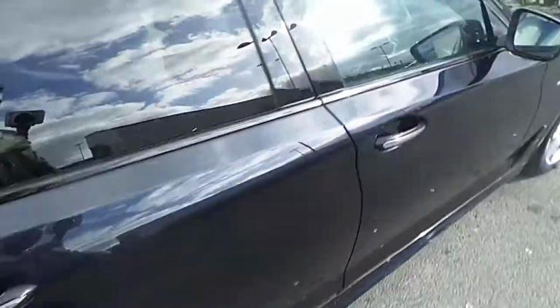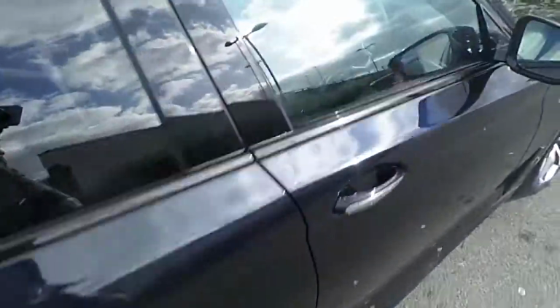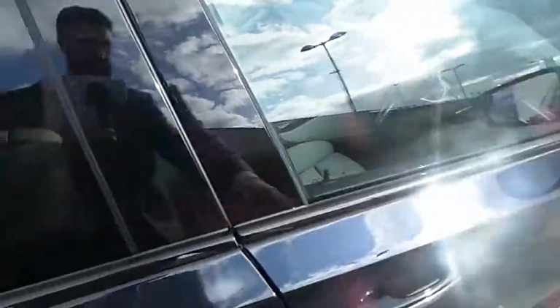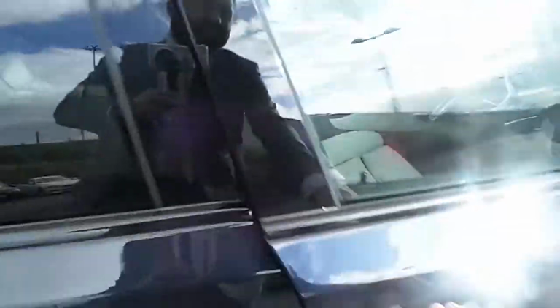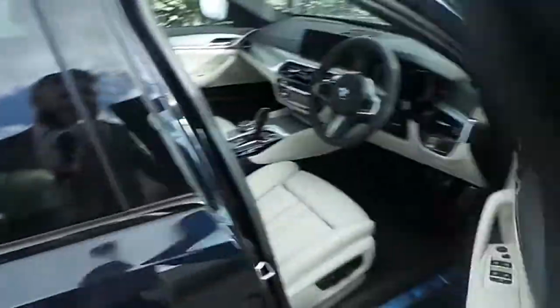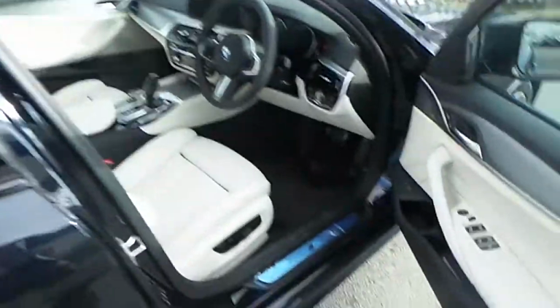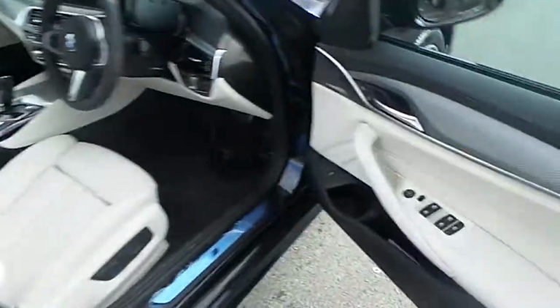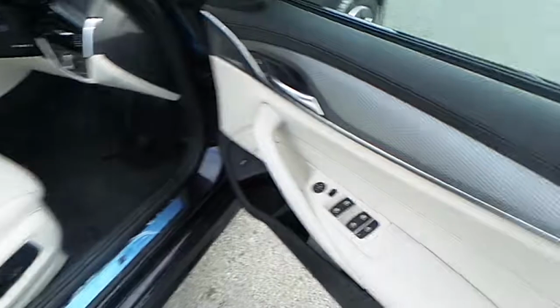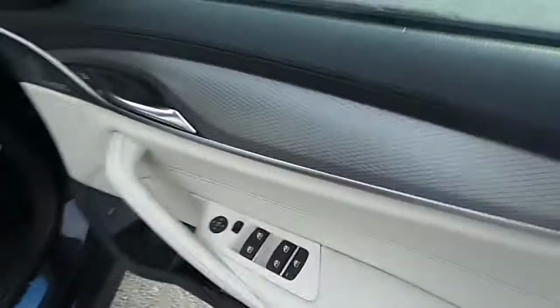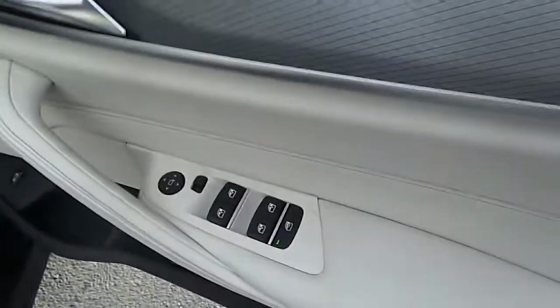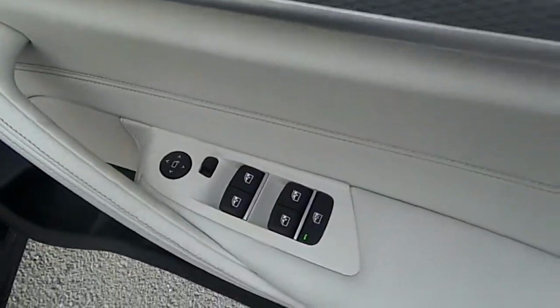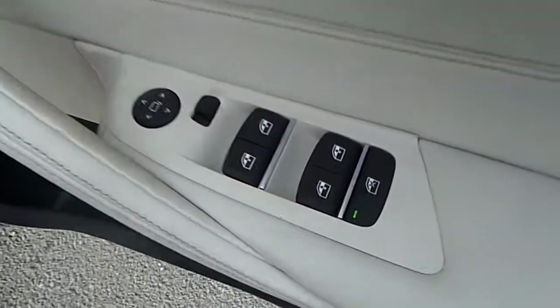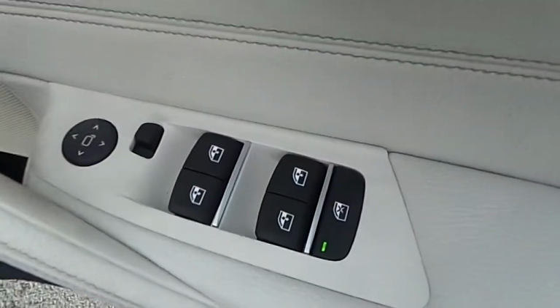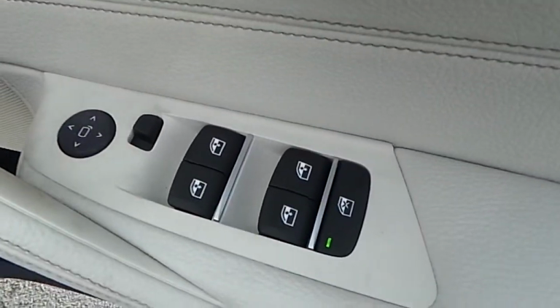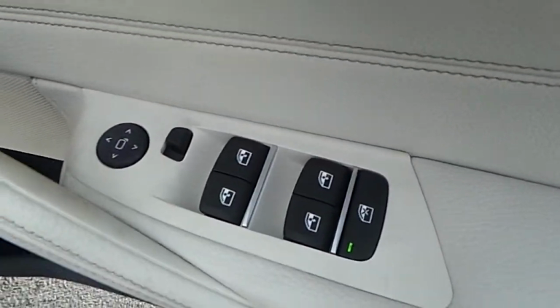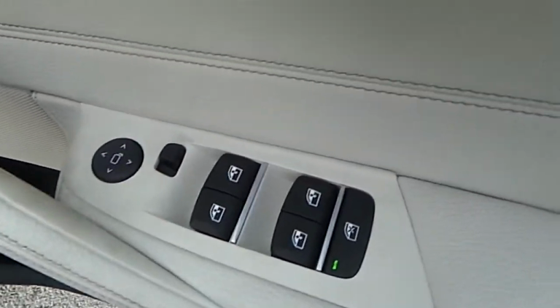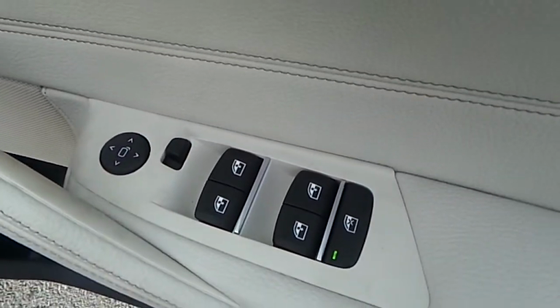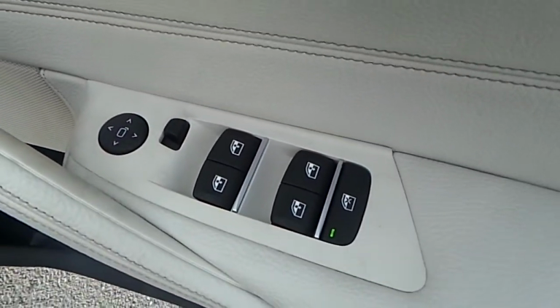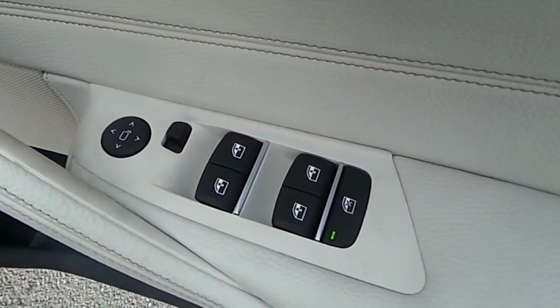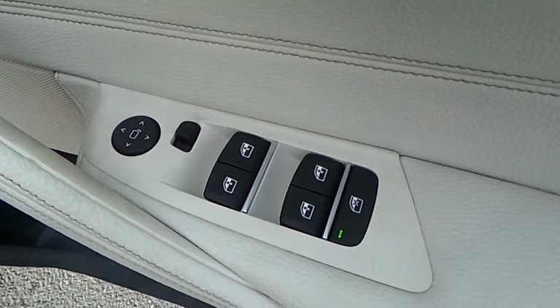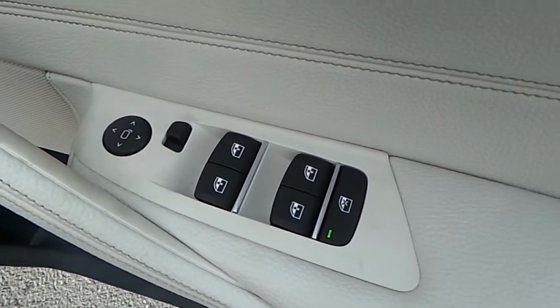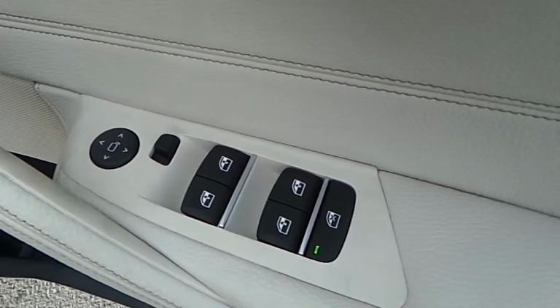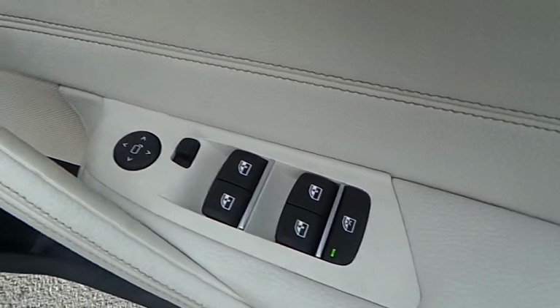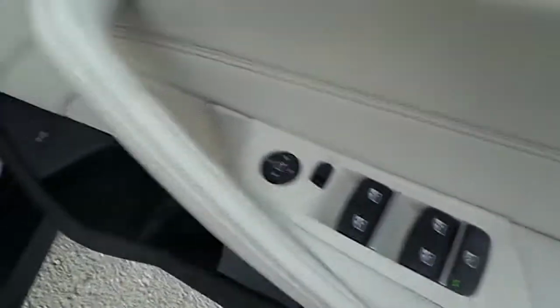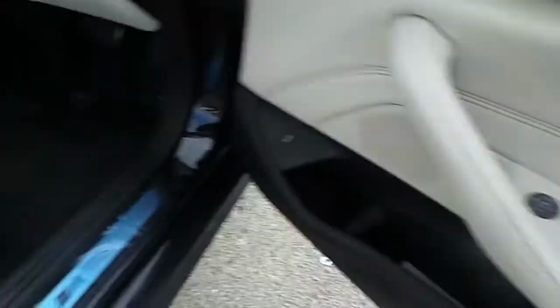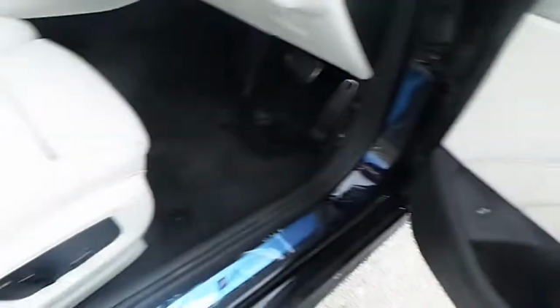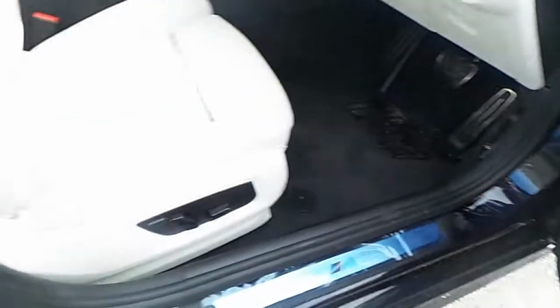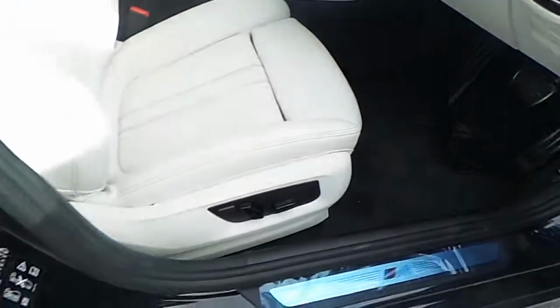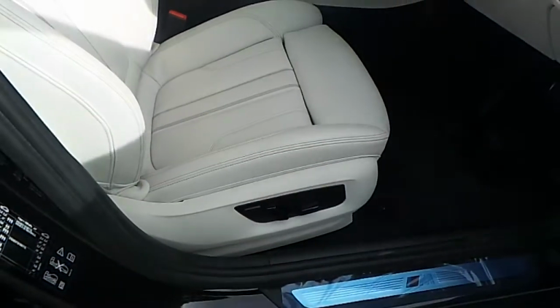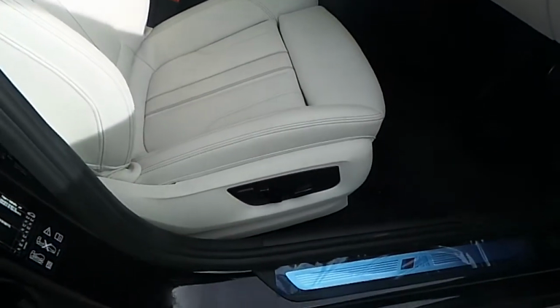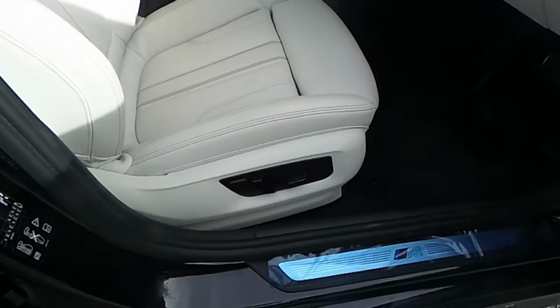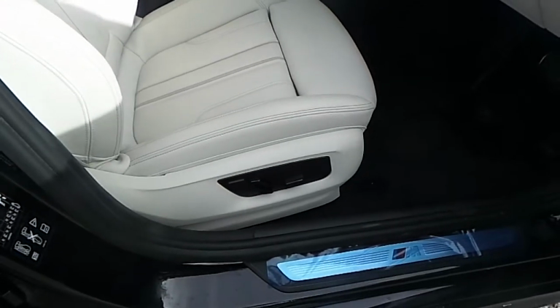As we move towards the driver's seat, we can see the driver's side door panel, the controls for the front and rear electric windows, along with the controls for the electric wing mirrors. You can see the BMW Sport seats — they're electric also.